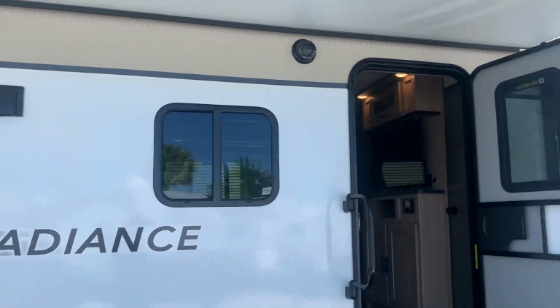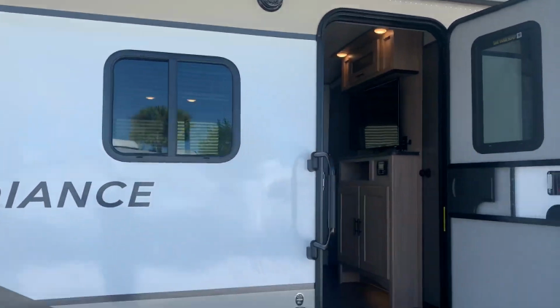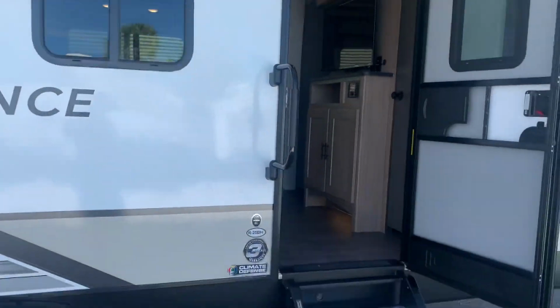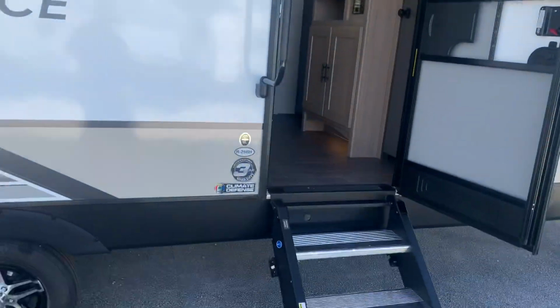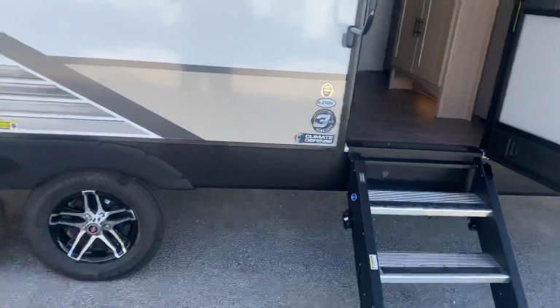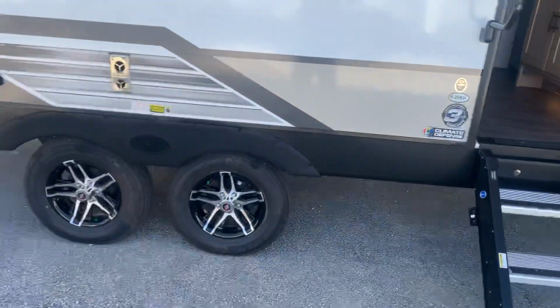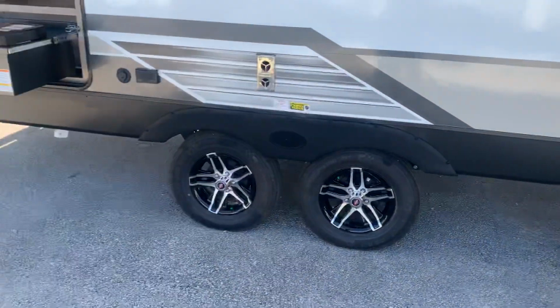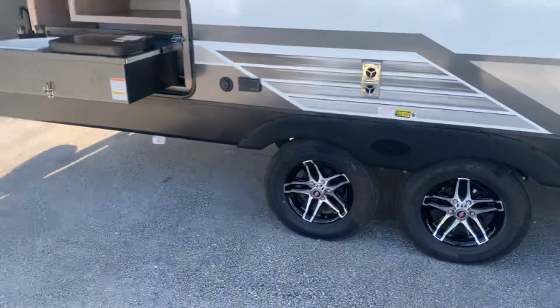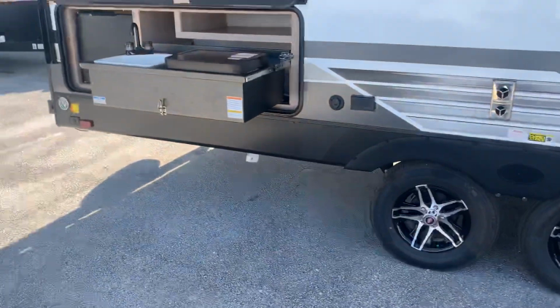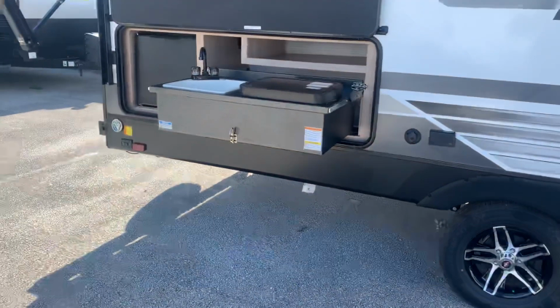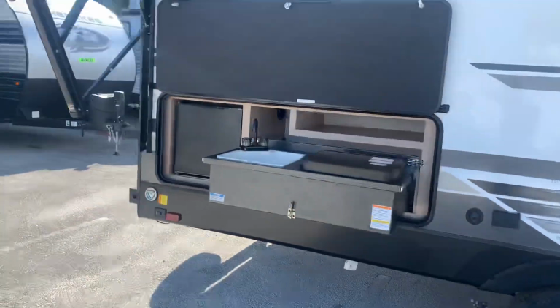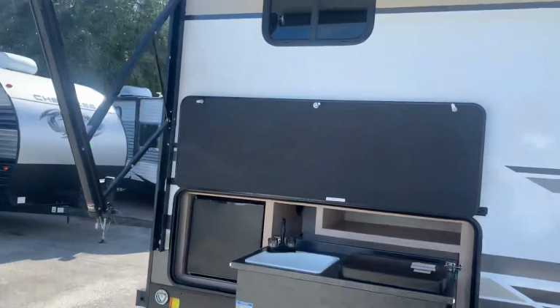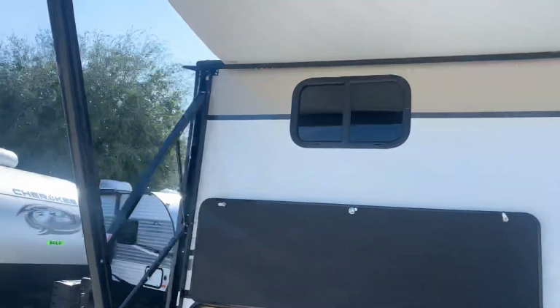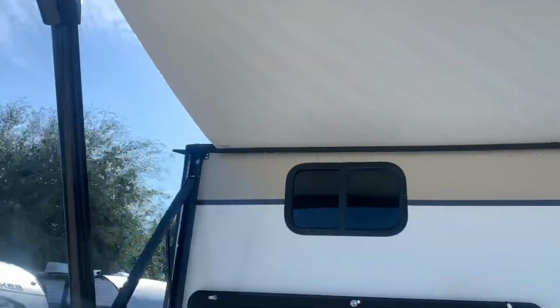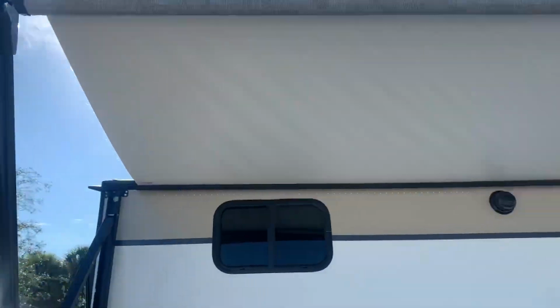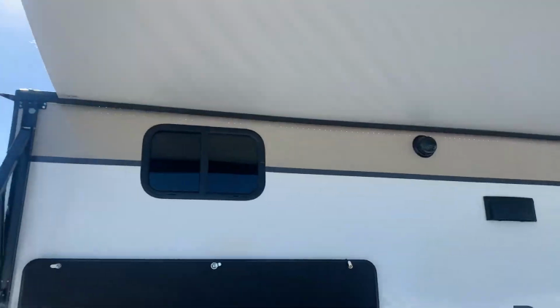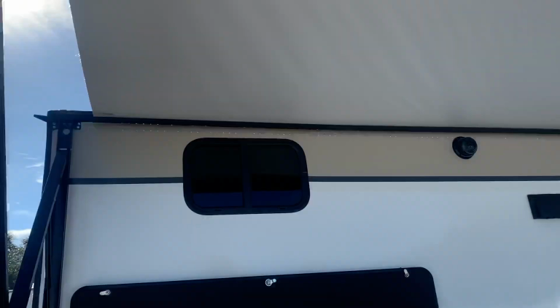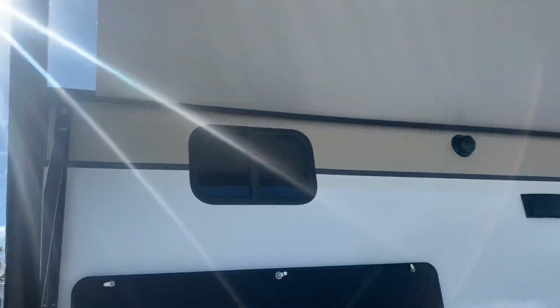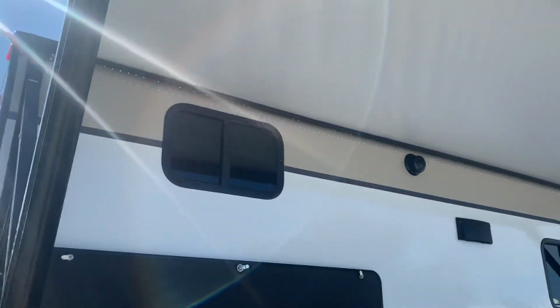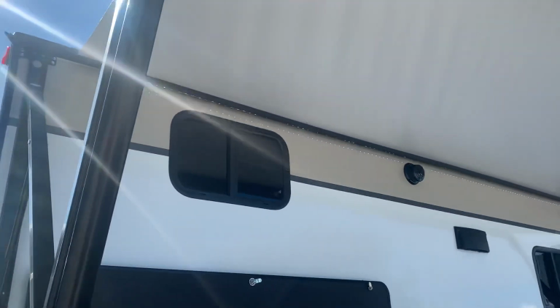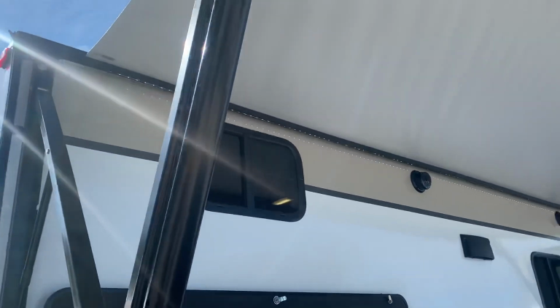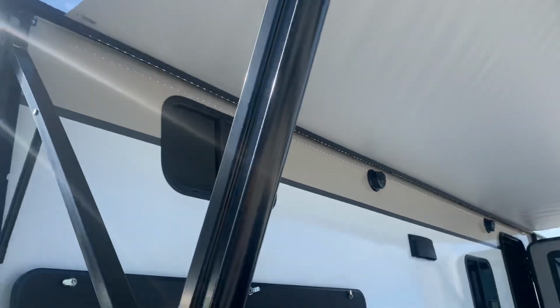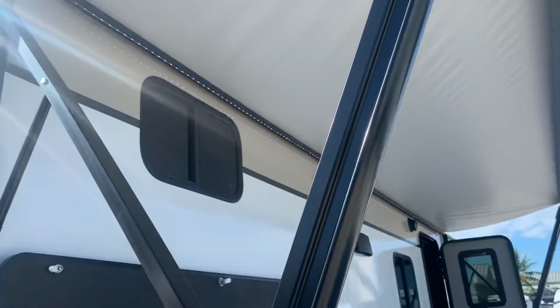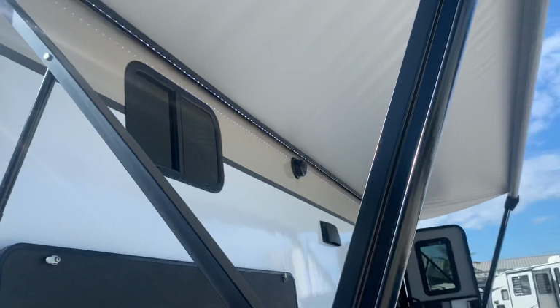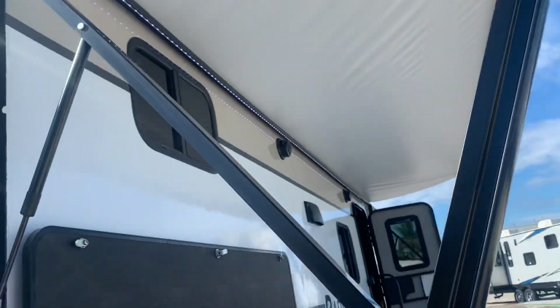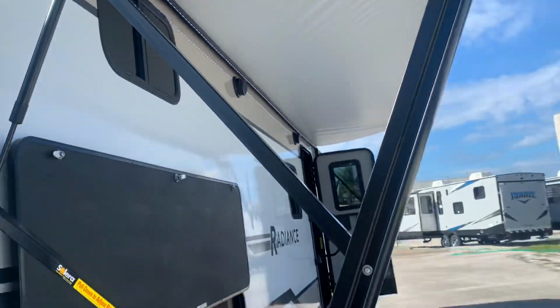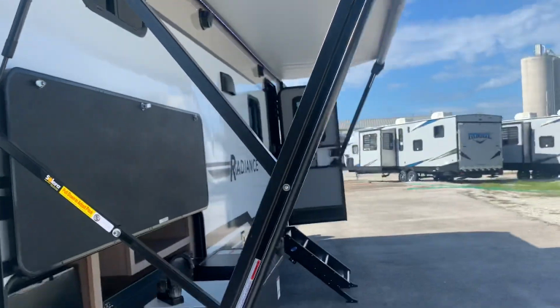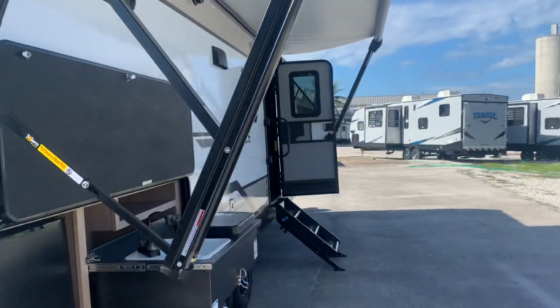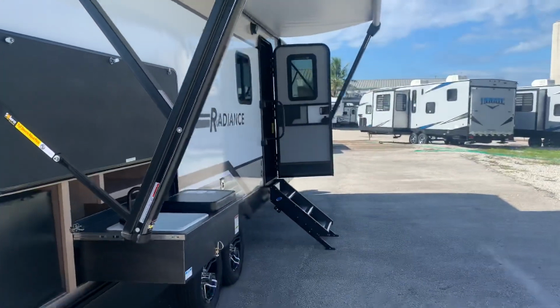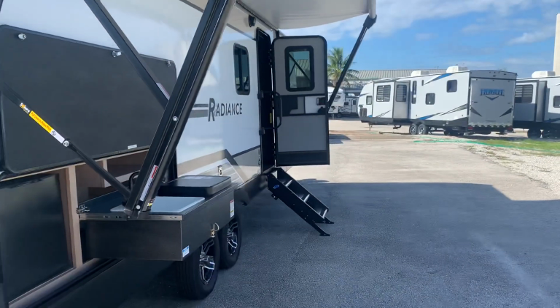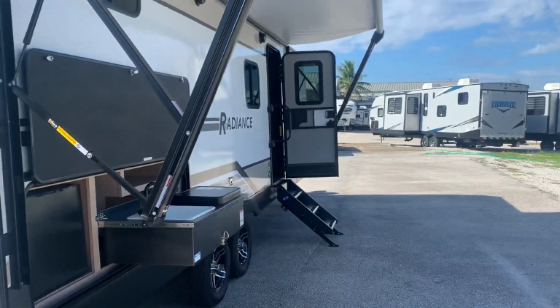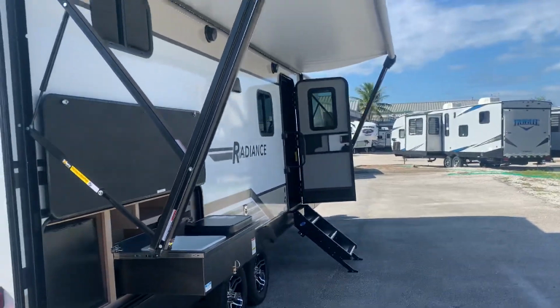Marine grade outdoor speakers. Electric awning with LEDs underneath. It's got a really nice basically living room outside.